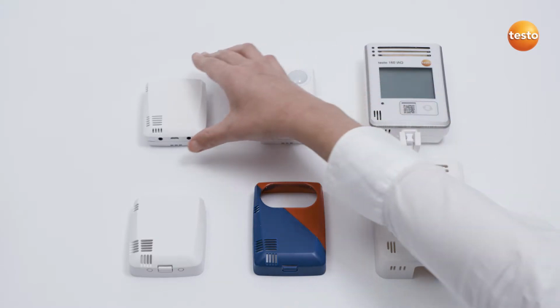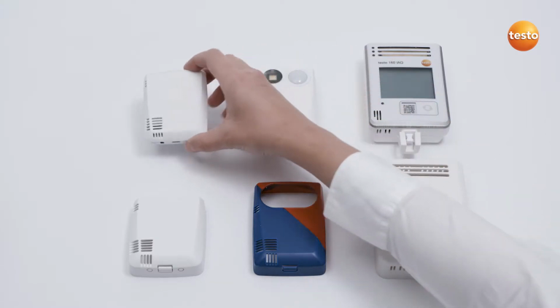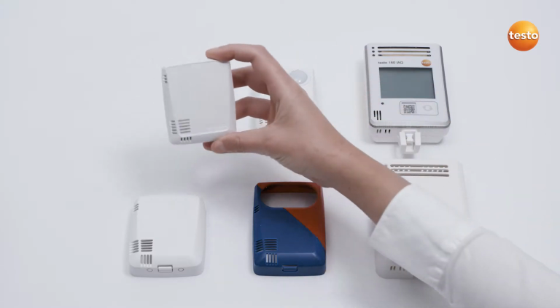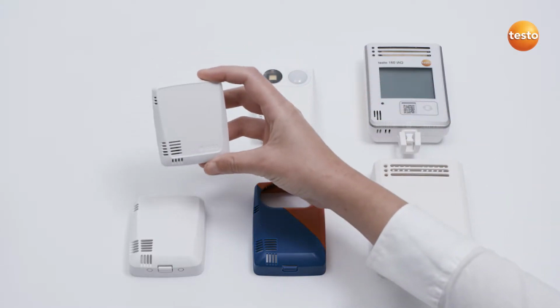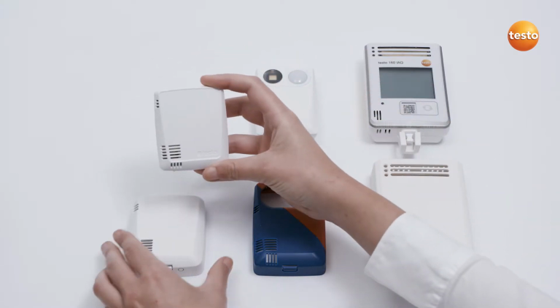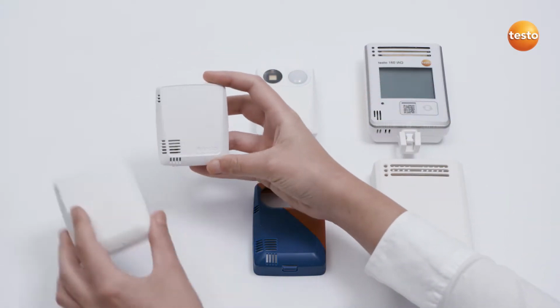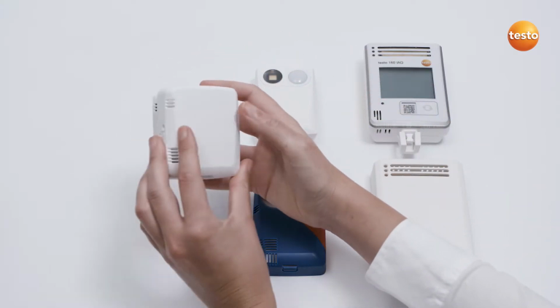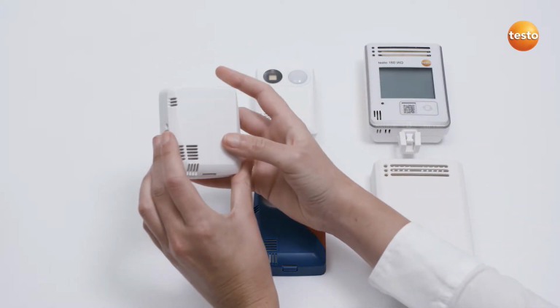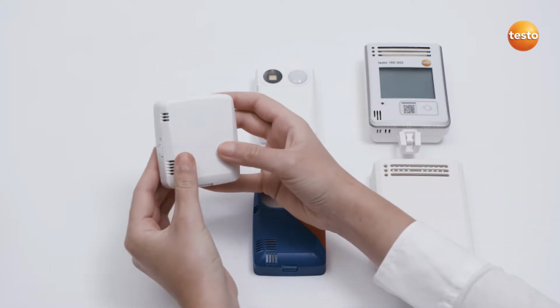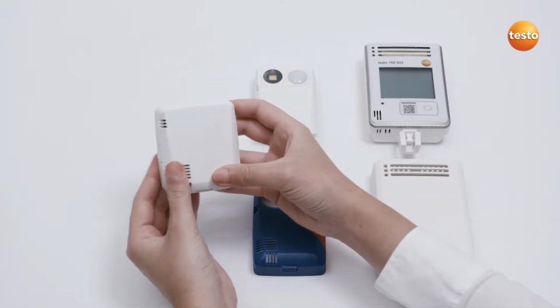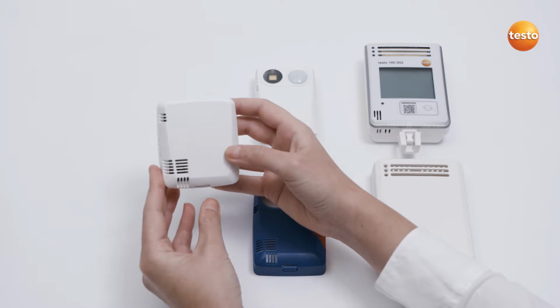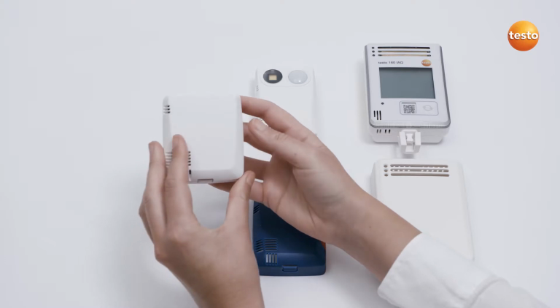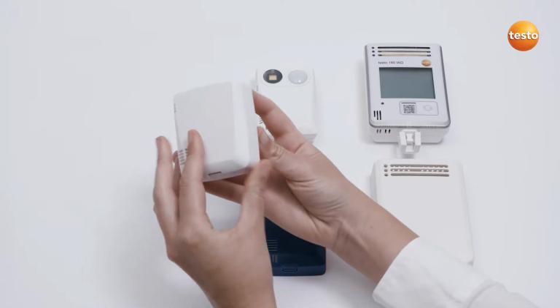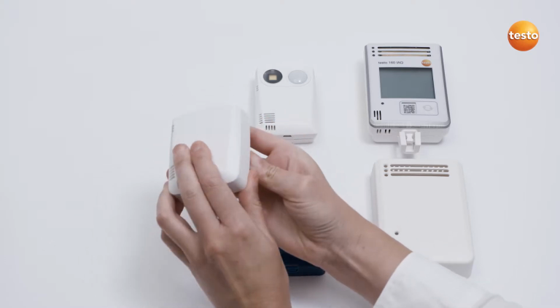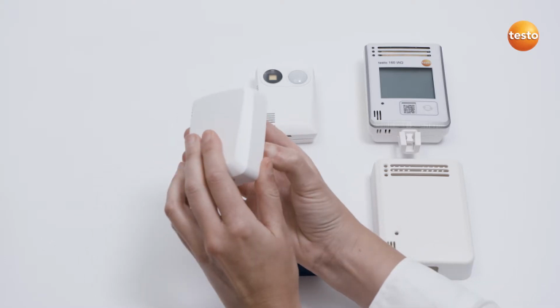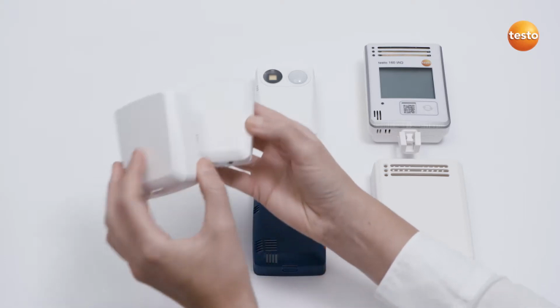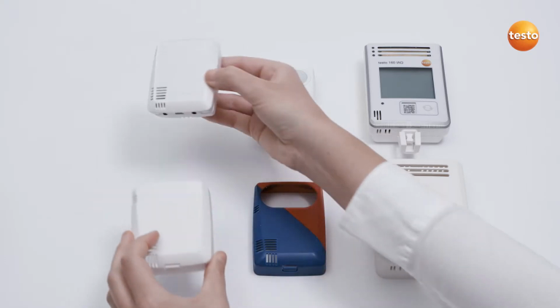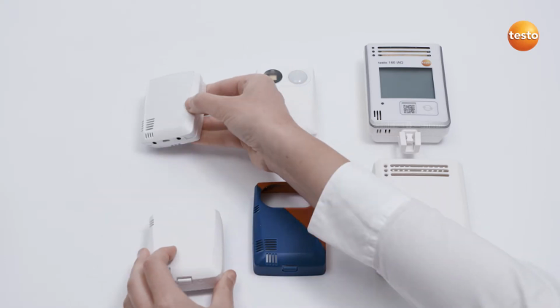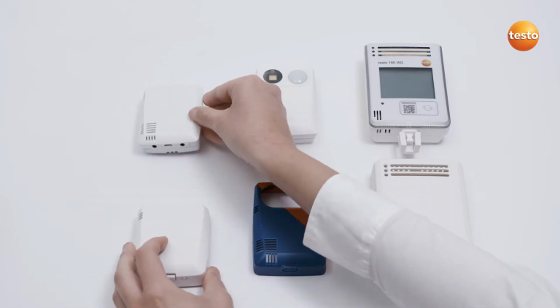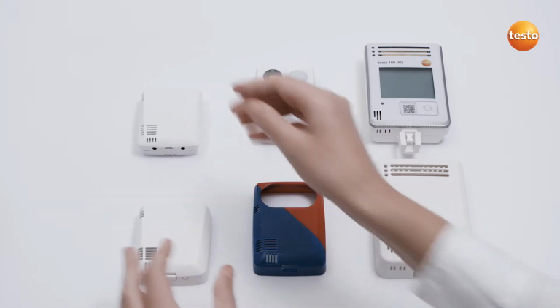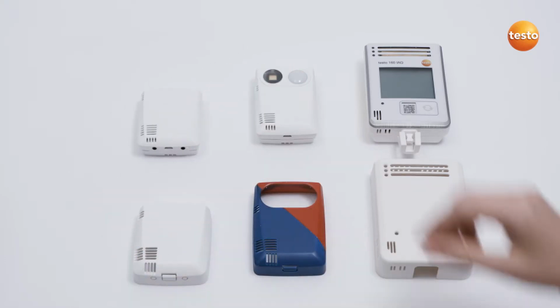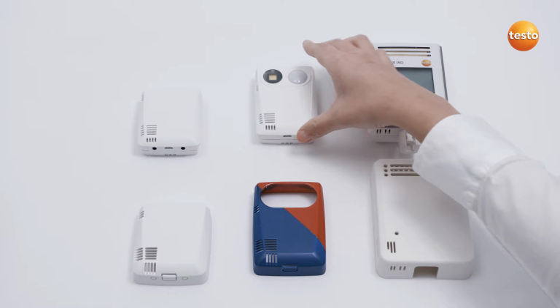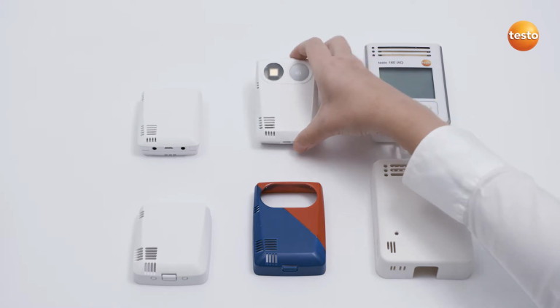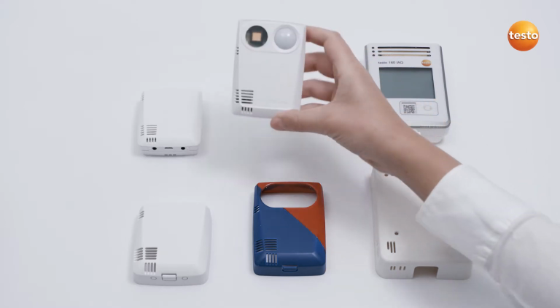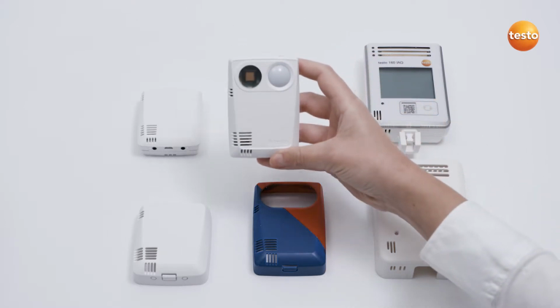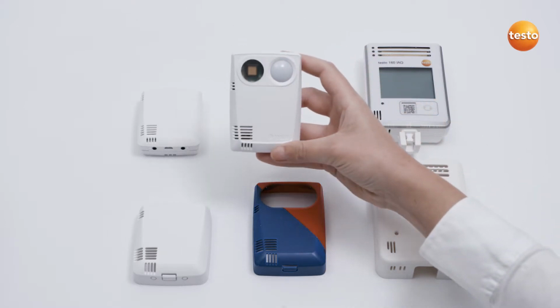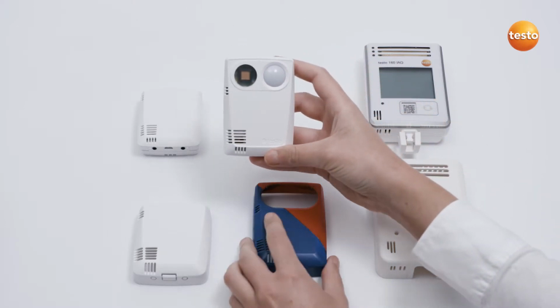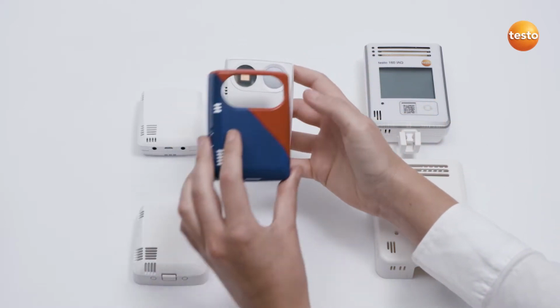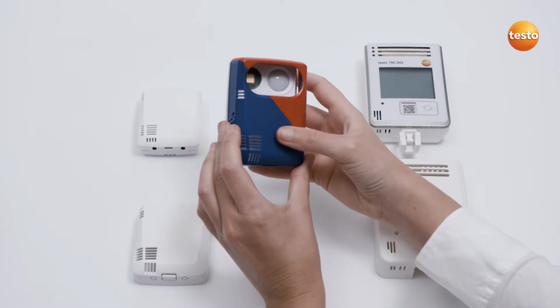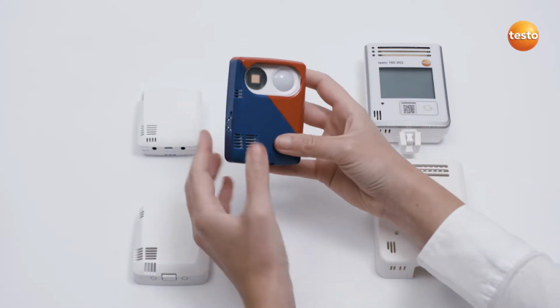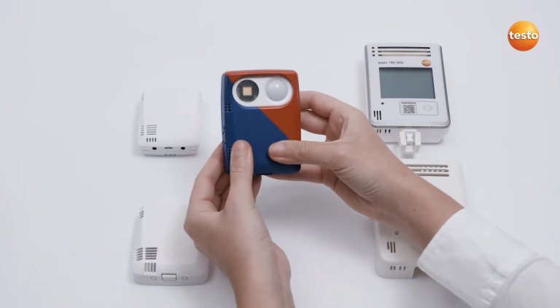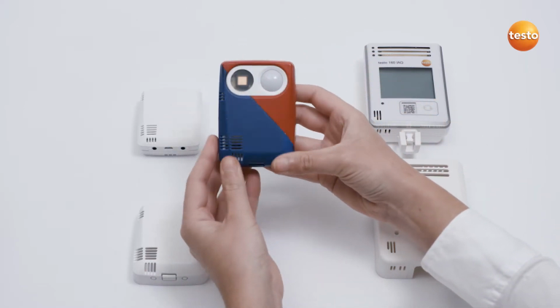A Wi-Fi data logger Testo 160 can be easily individualized with a deco cover, which can be painted and decorated. To attach the deco cover, place it on the logger and press firmly.